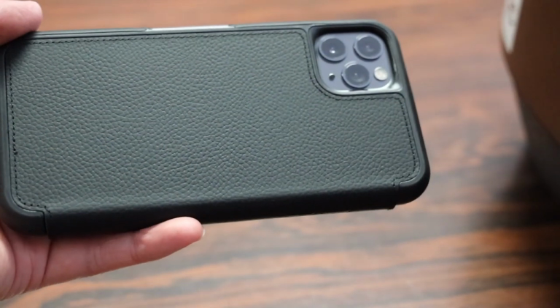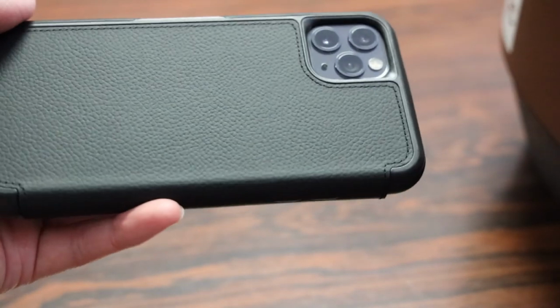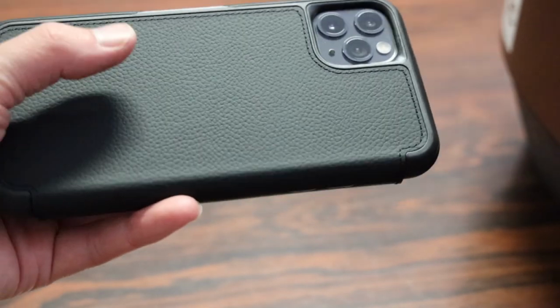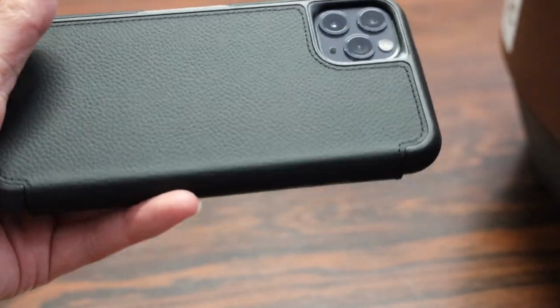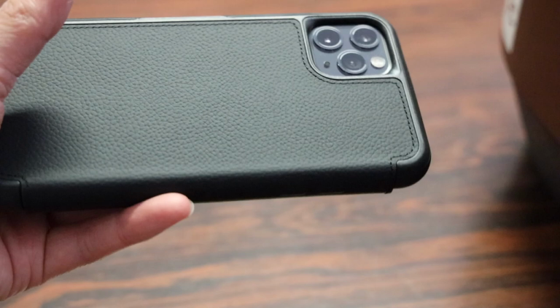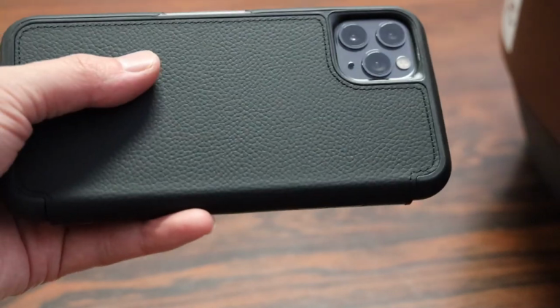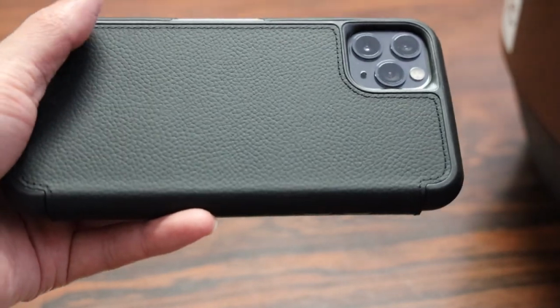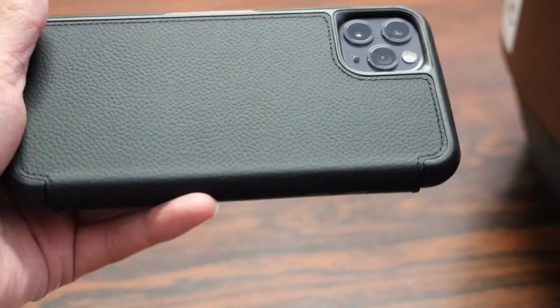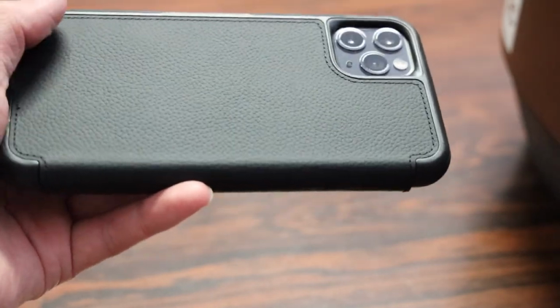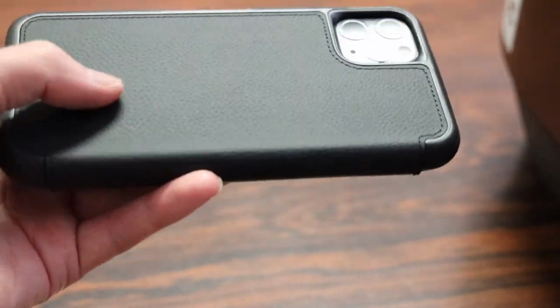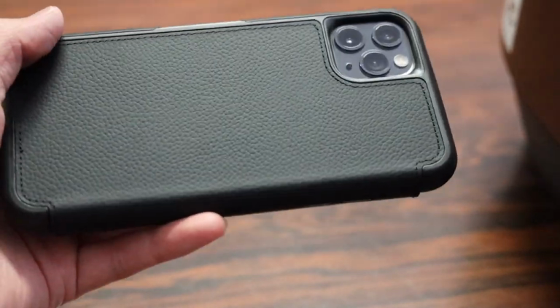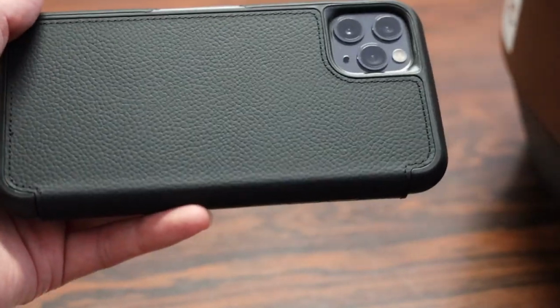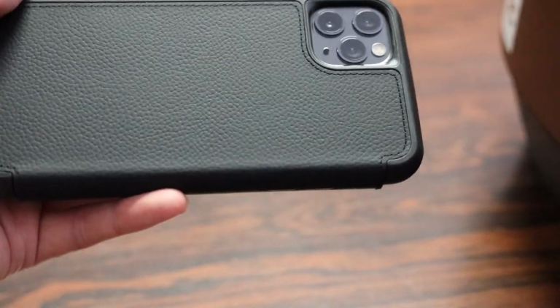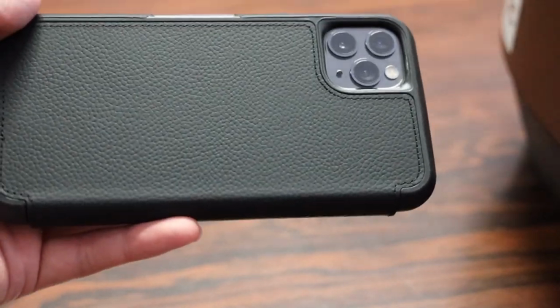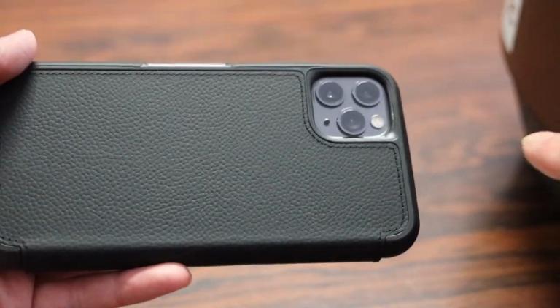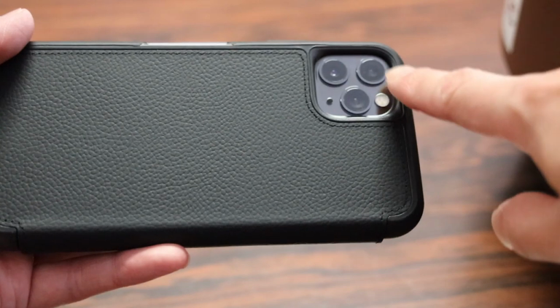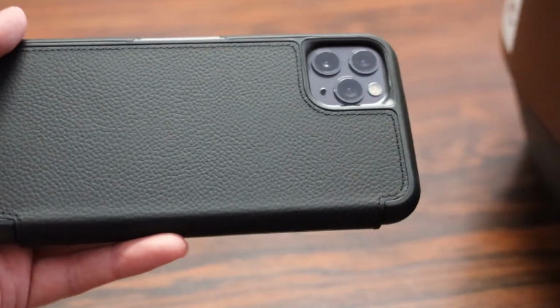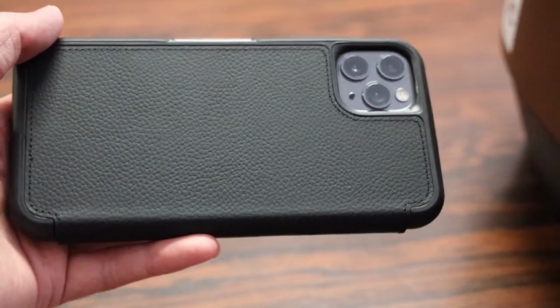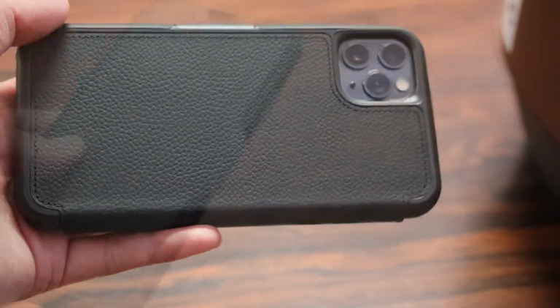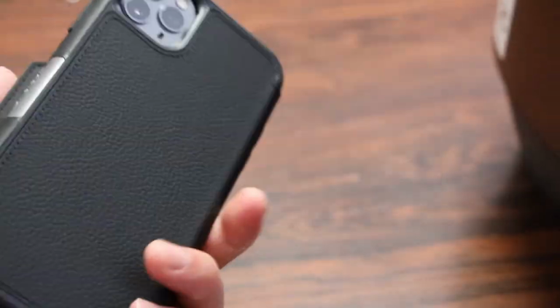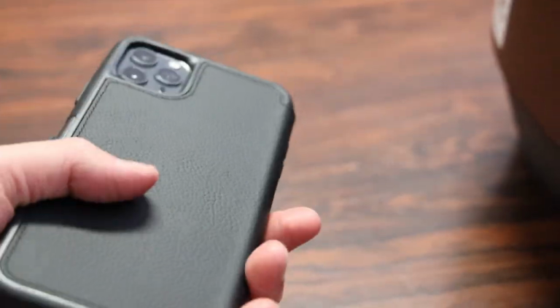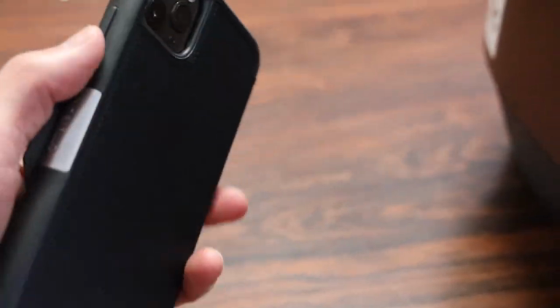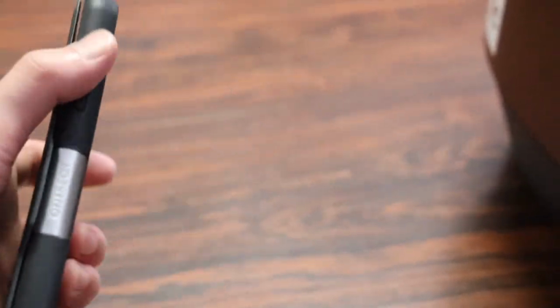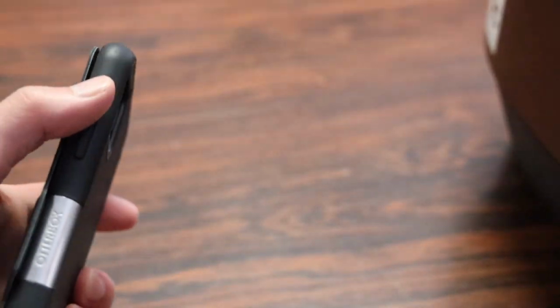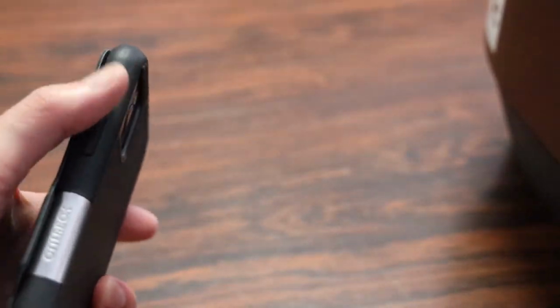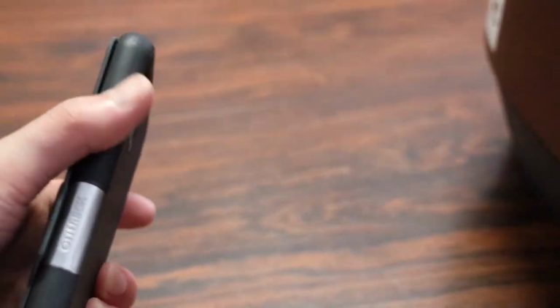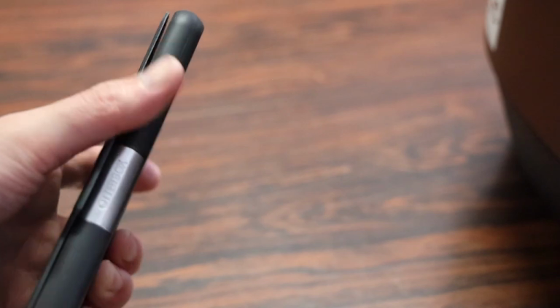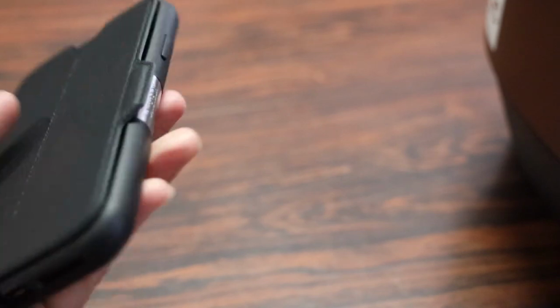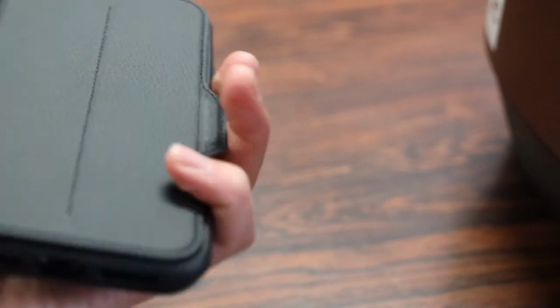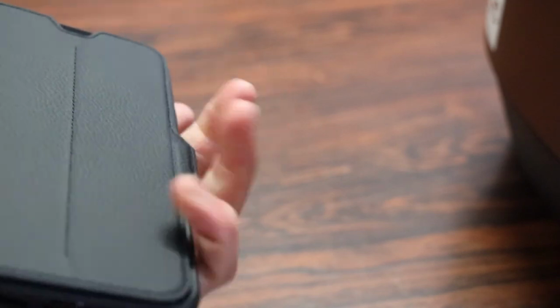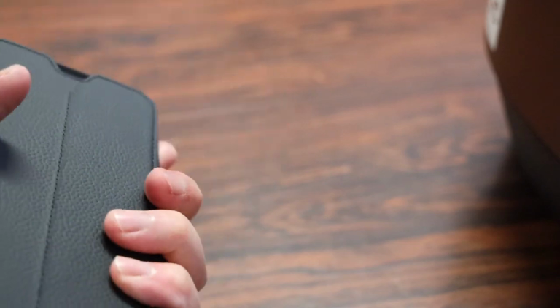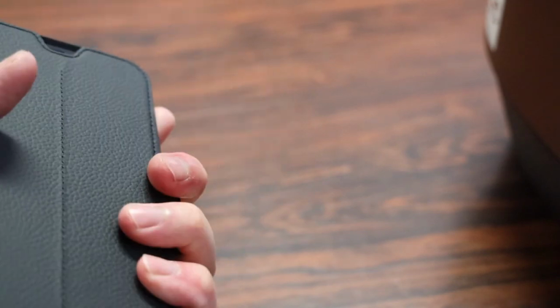On the back you can see the leather wraps around with nice stitching surrounding the material, and there's a precision cutout for your triple lens camera. The combination of the leather and the rubber material that wraps around the sides gives the case a good amount of grip.